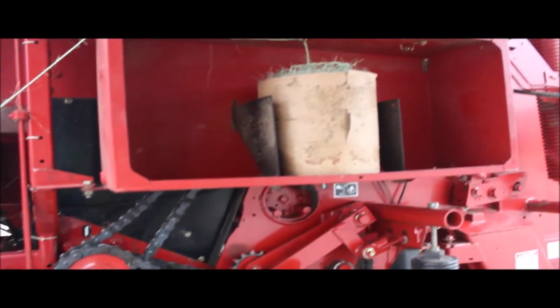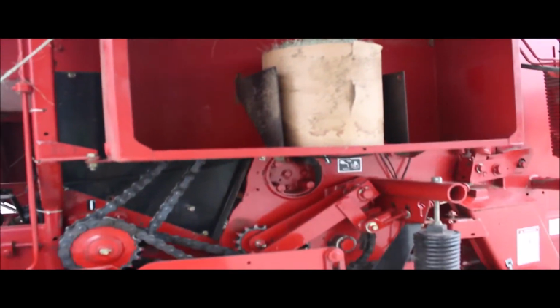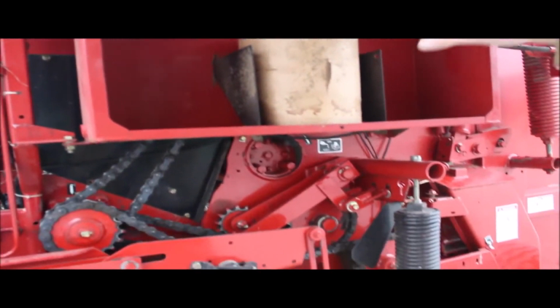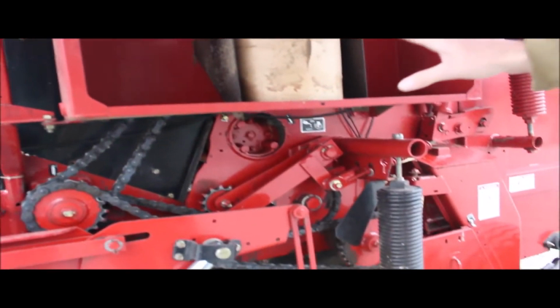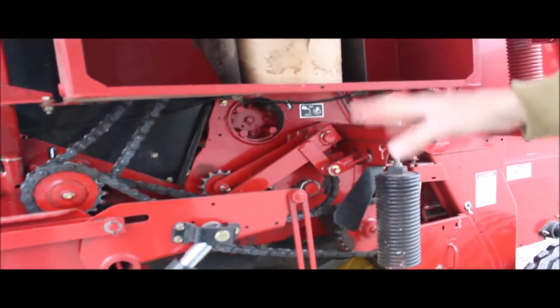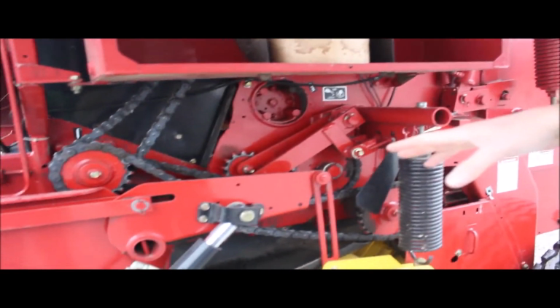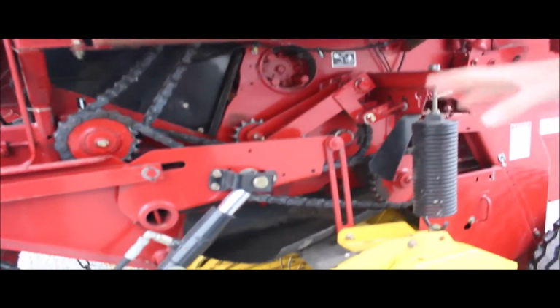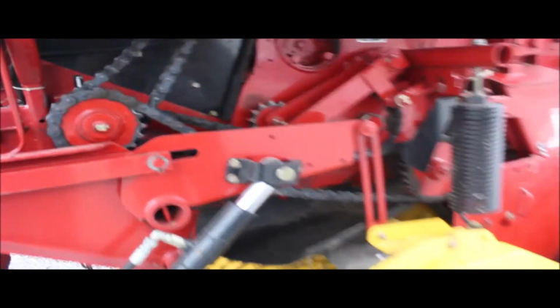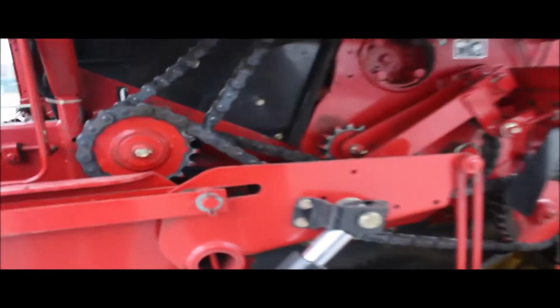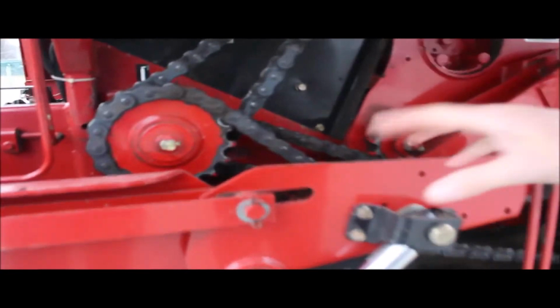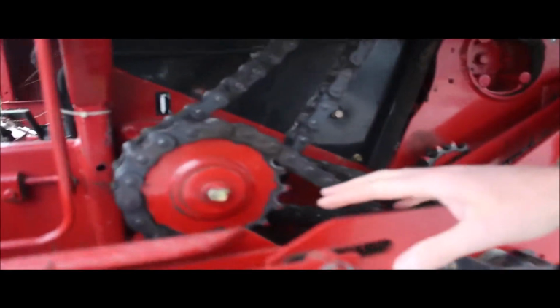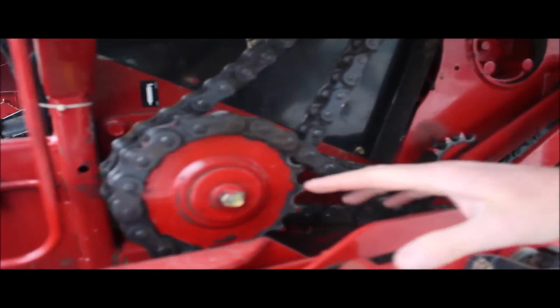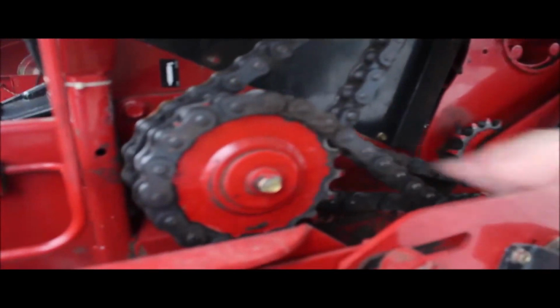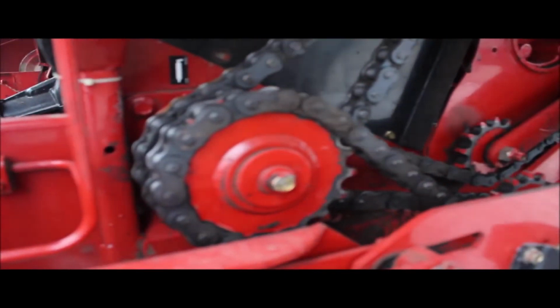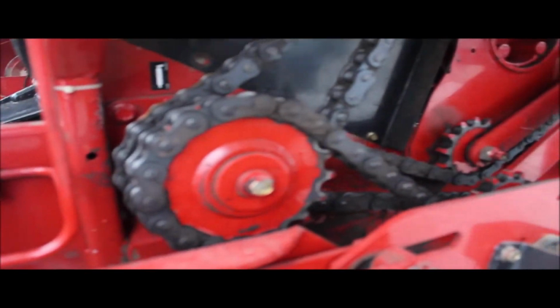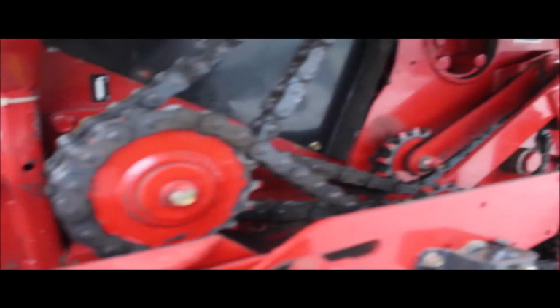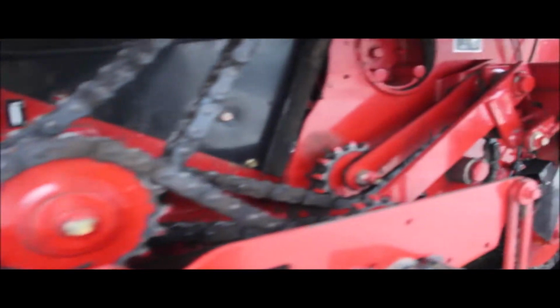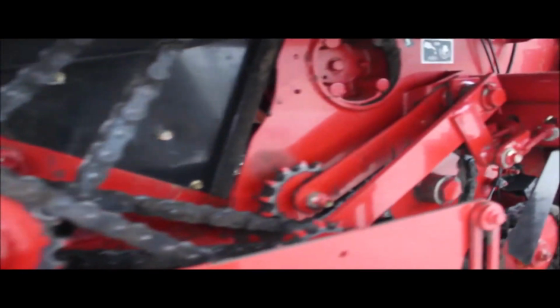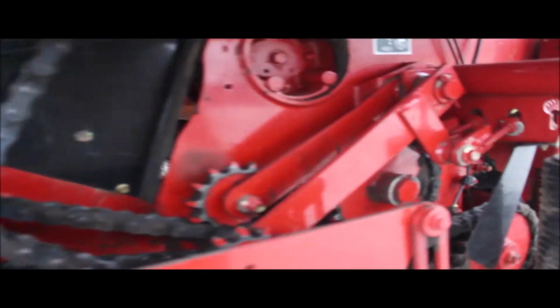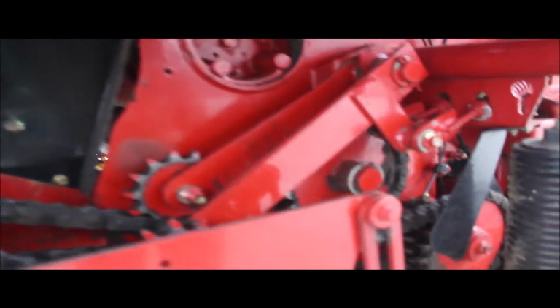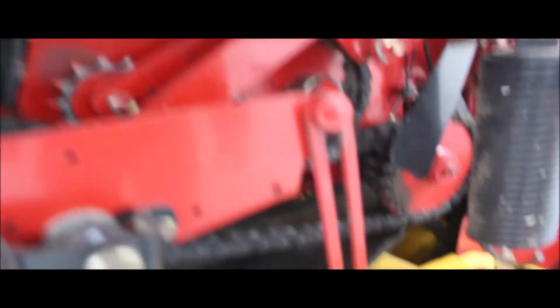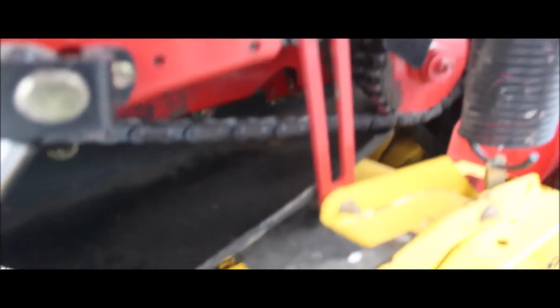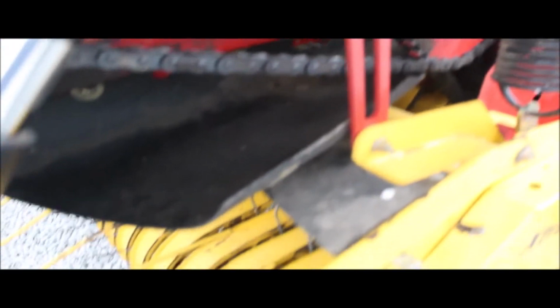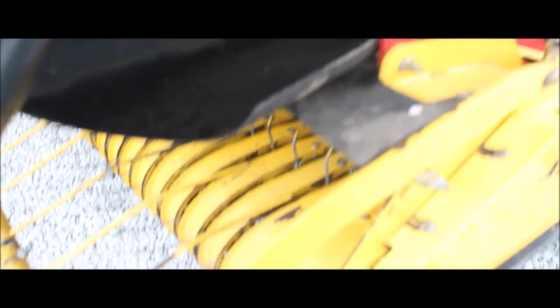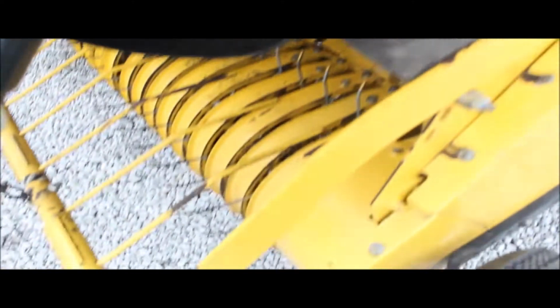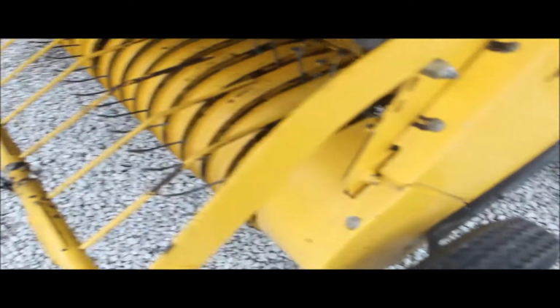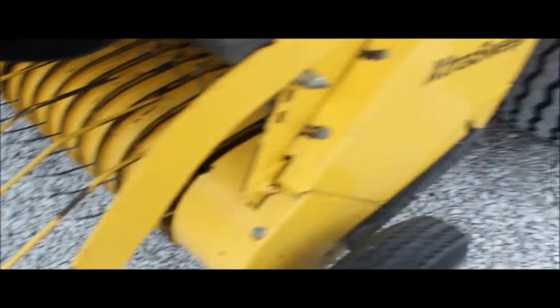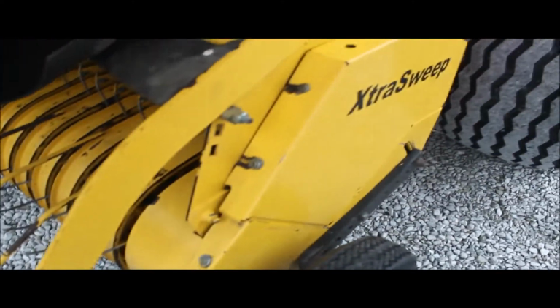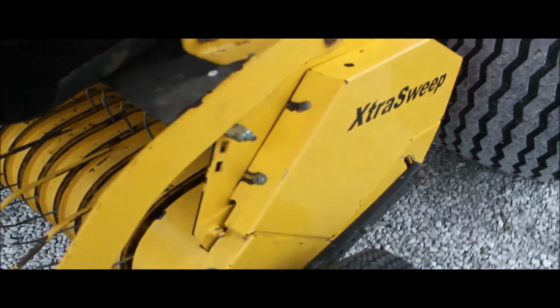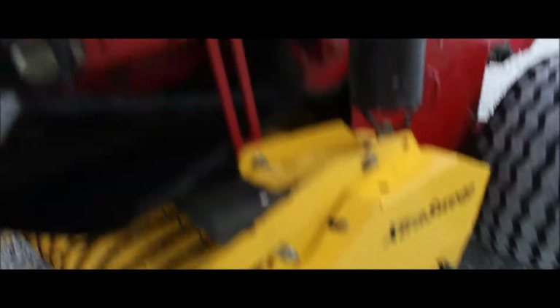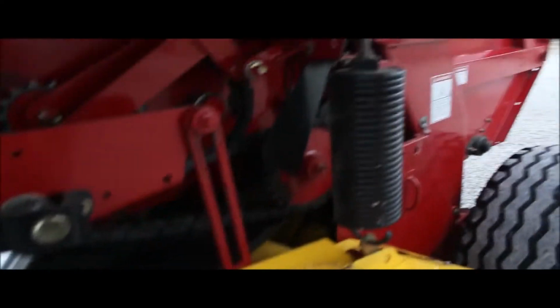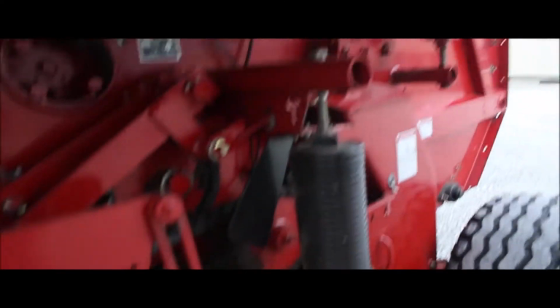This gentleman has kept them greased and oiled. Still got original paint on the sprockets. The sprockets look good, they have low wear. He just did his own hay for his own few cattle — didn't have a lot of acres.